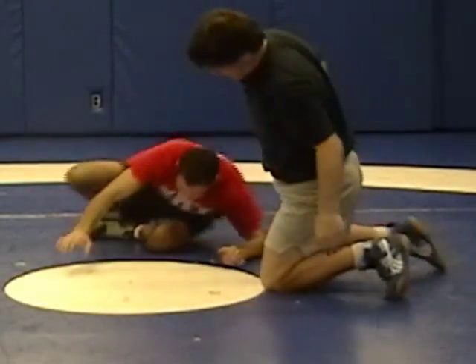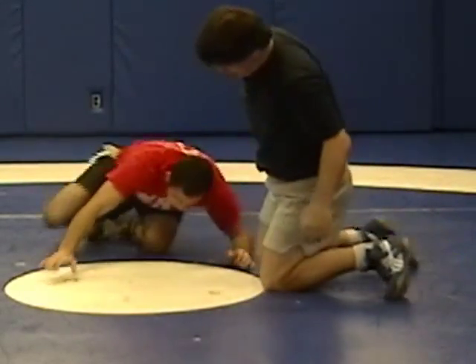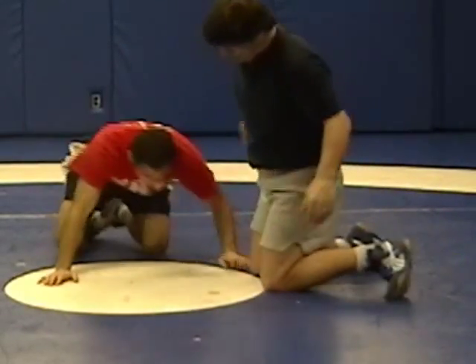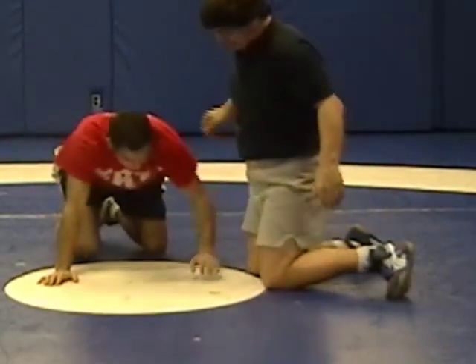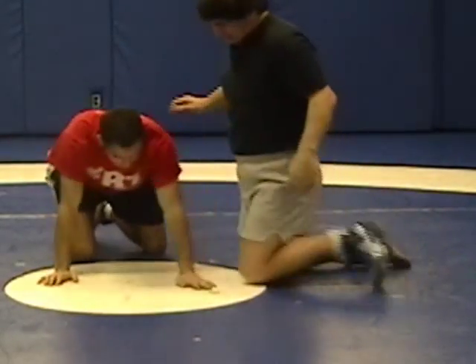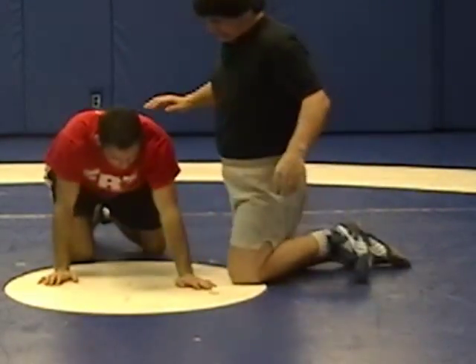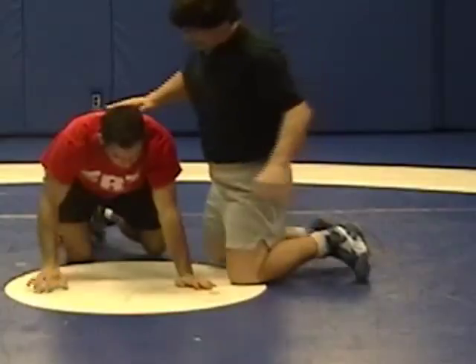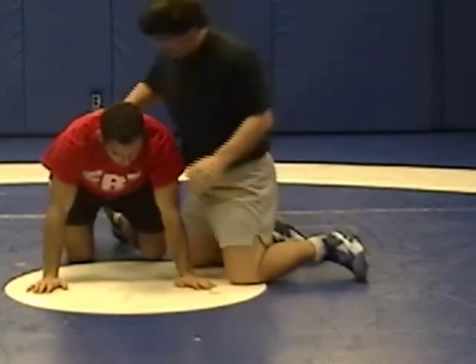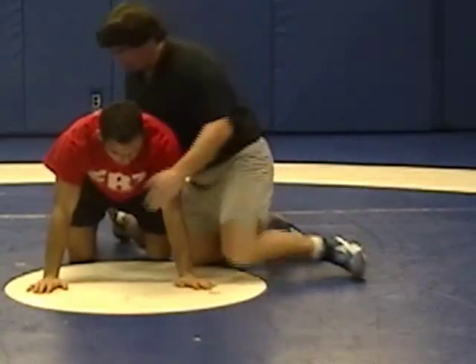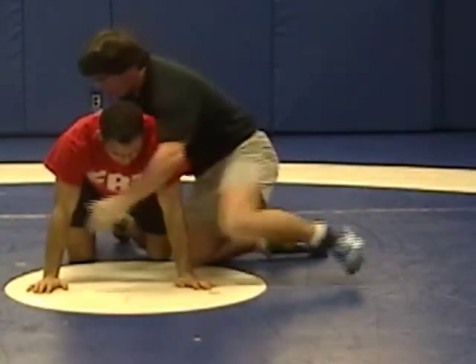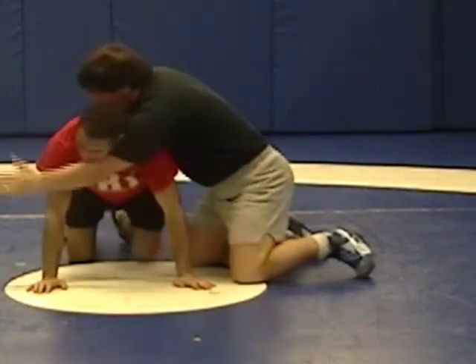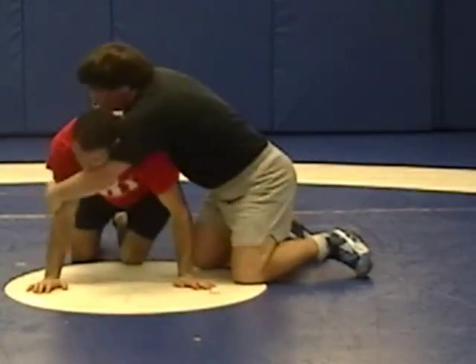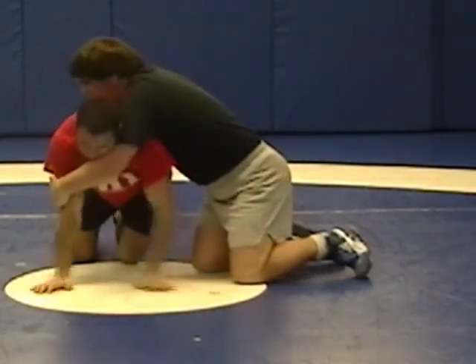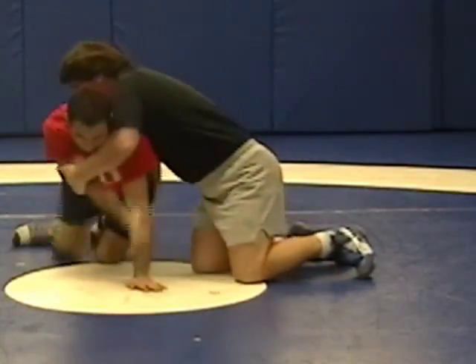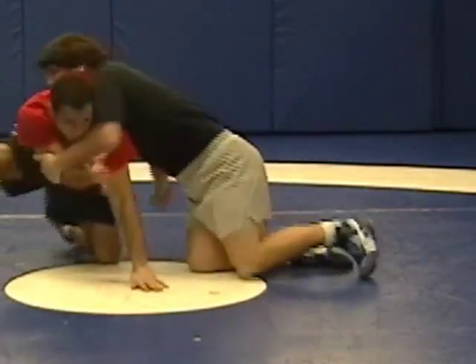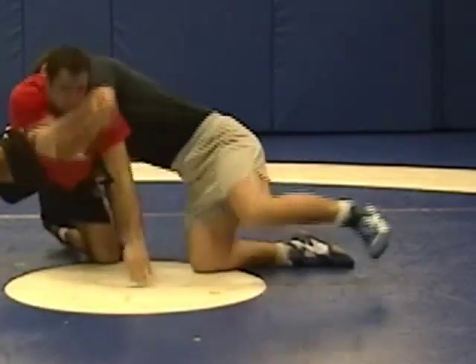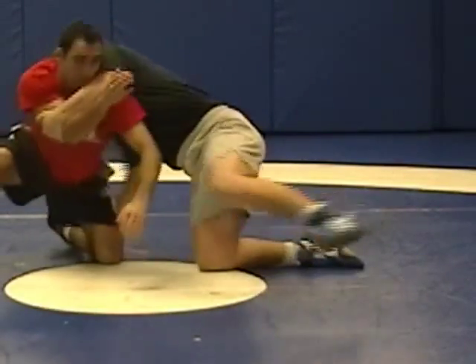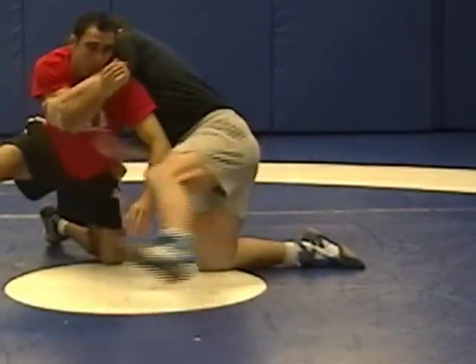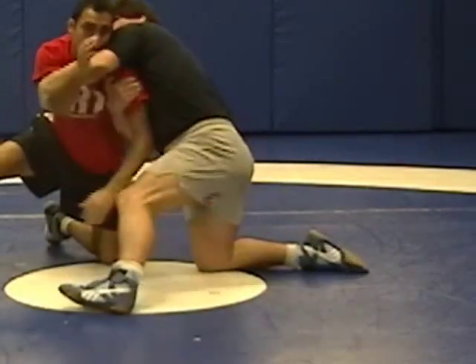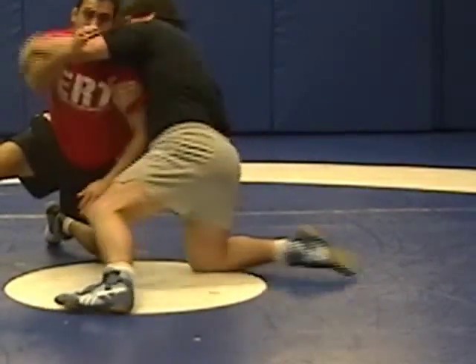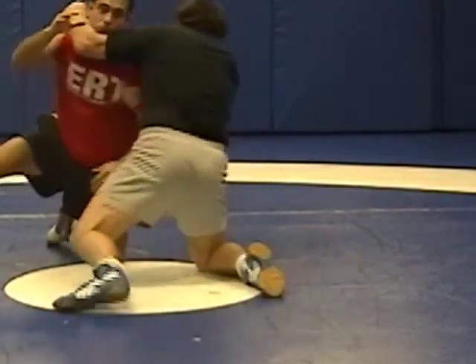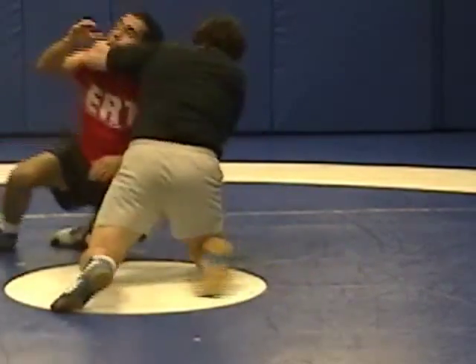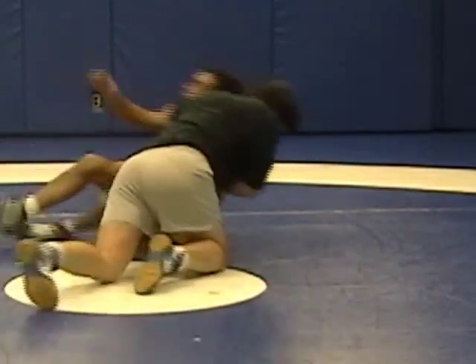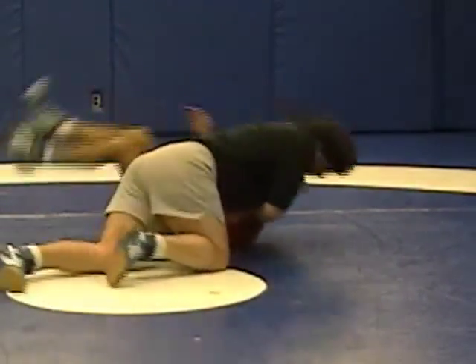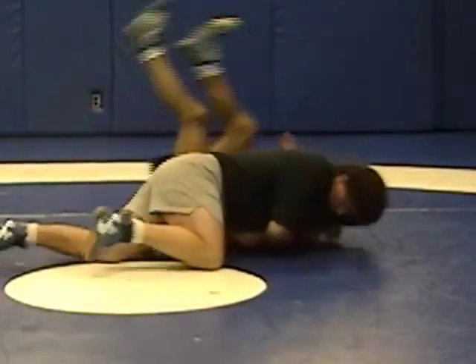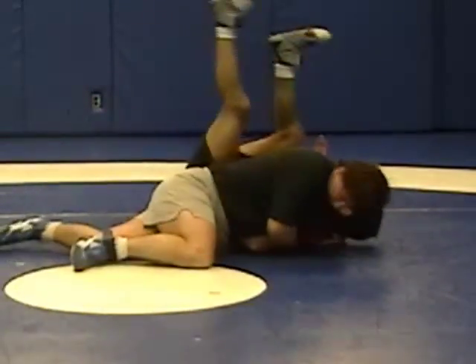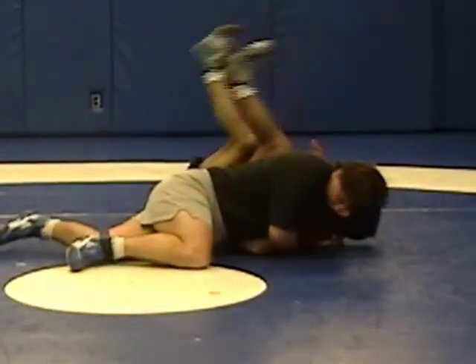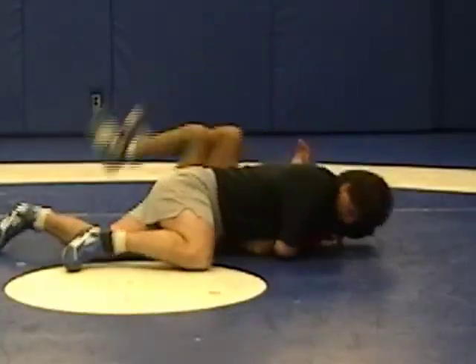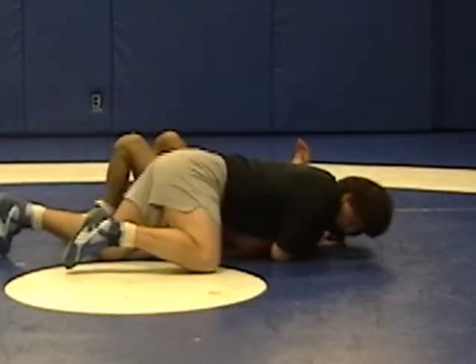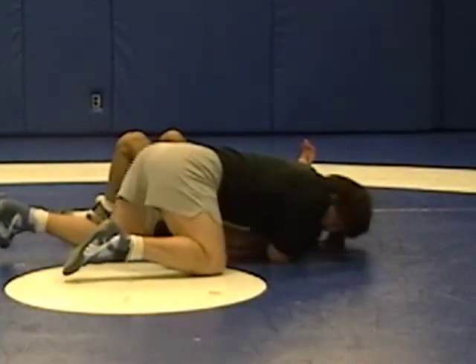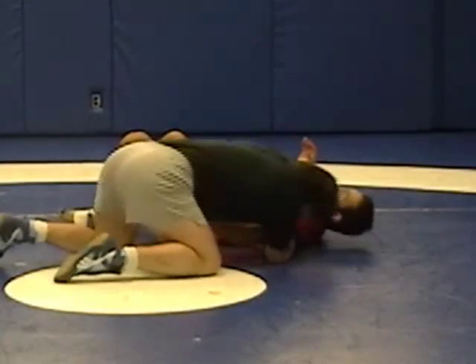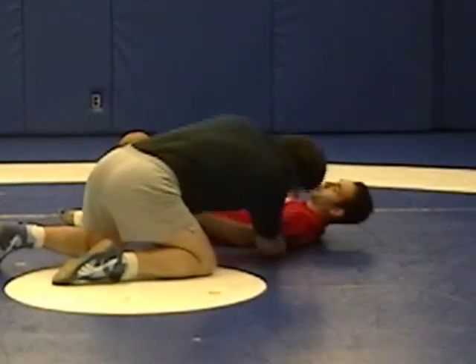The second move is called a pancake. He puts his leg up, I go to the near side arm, and I push him backwards.